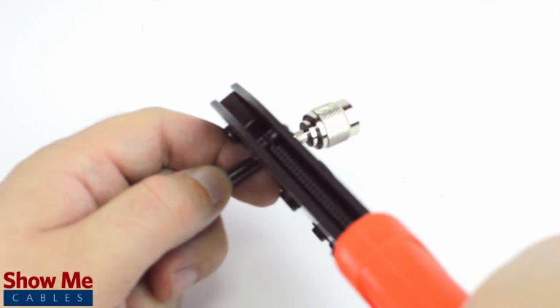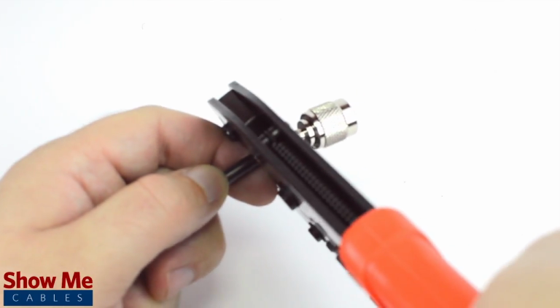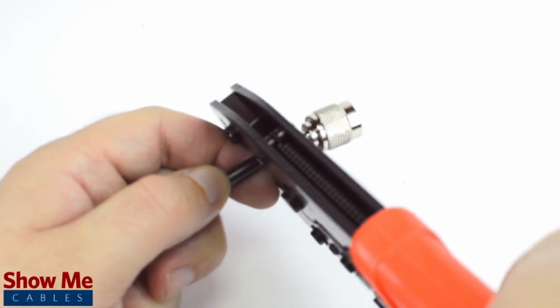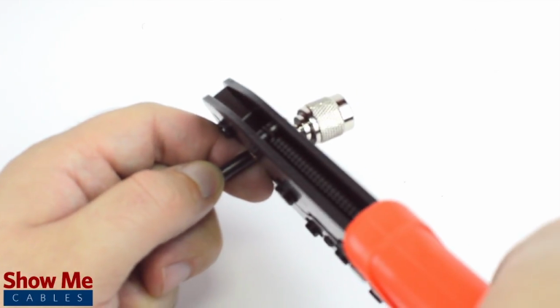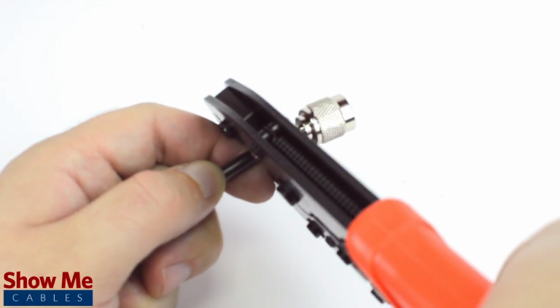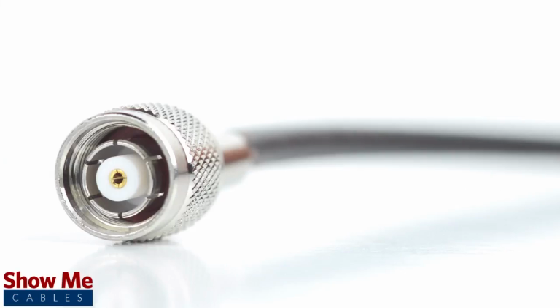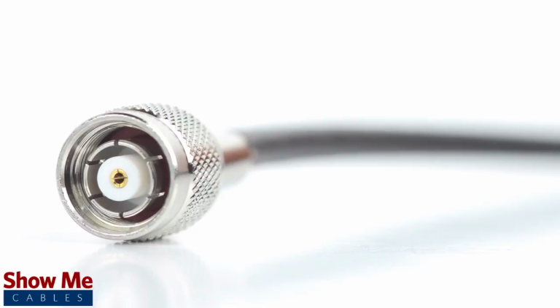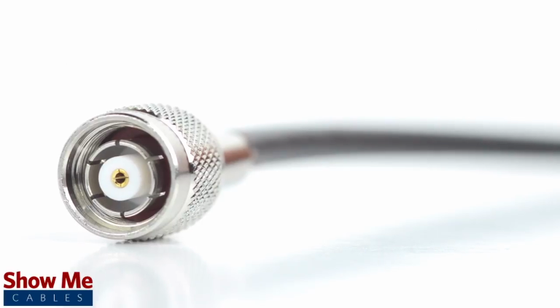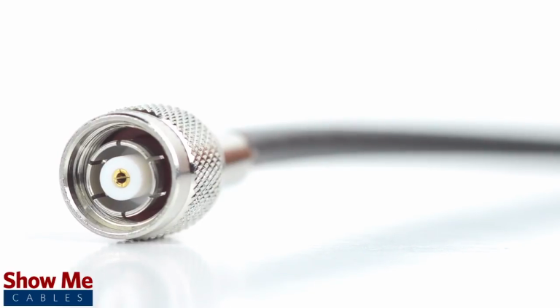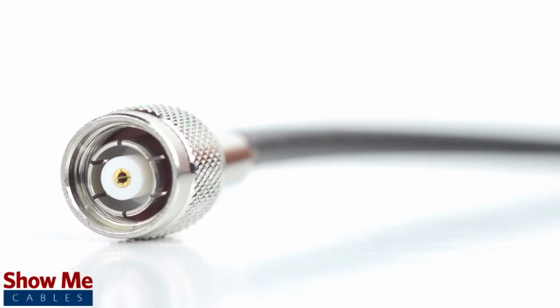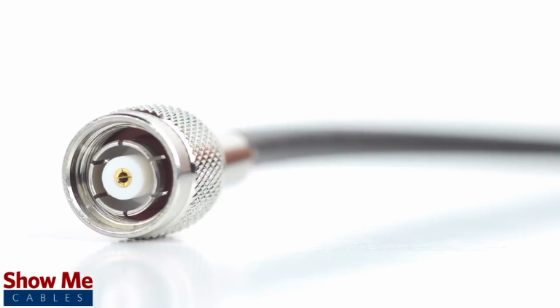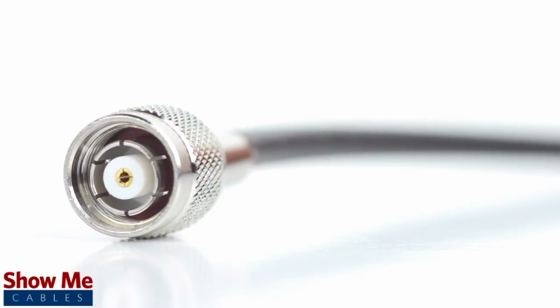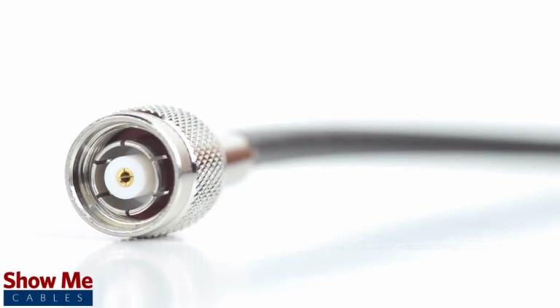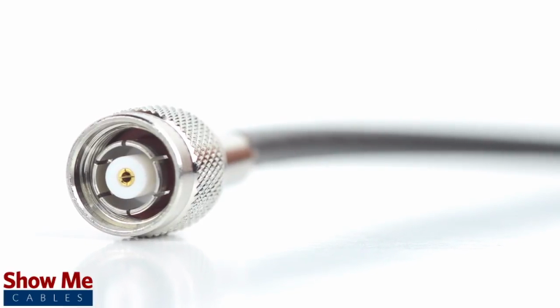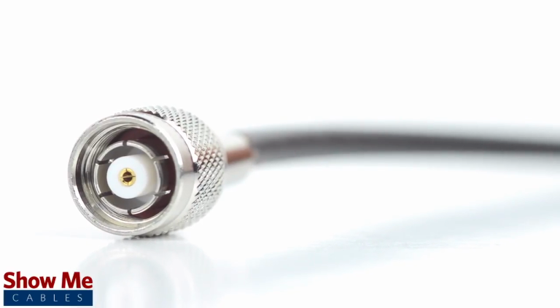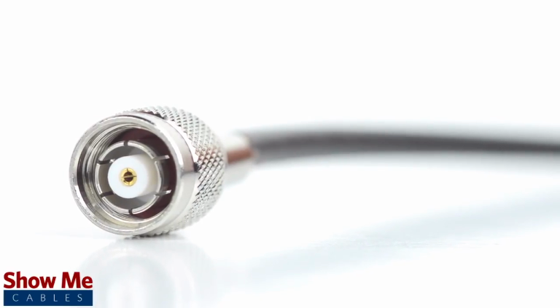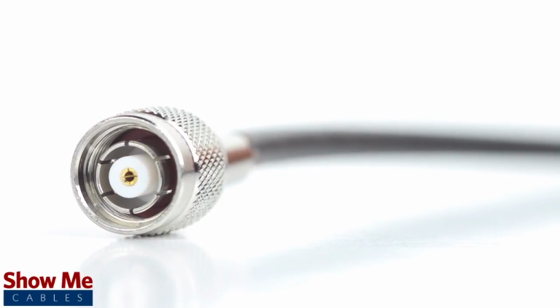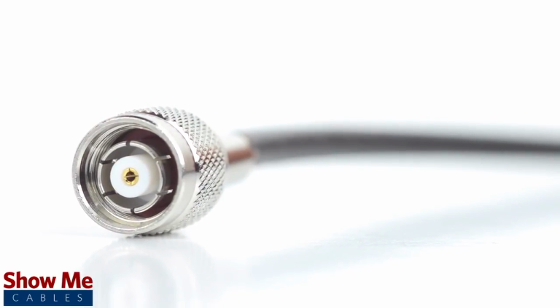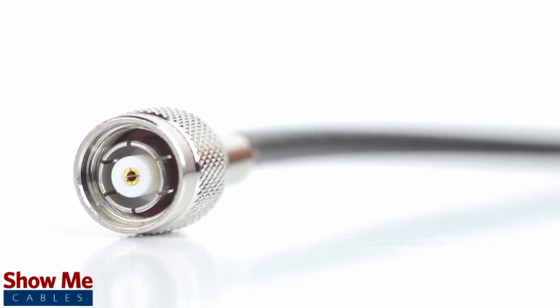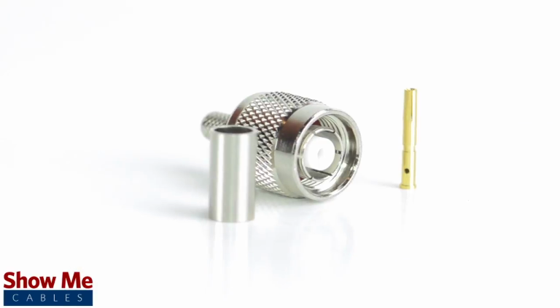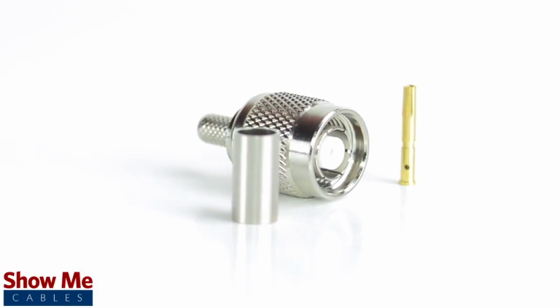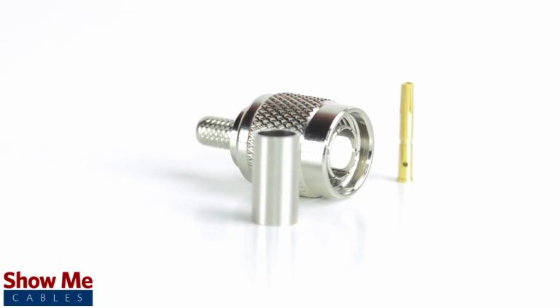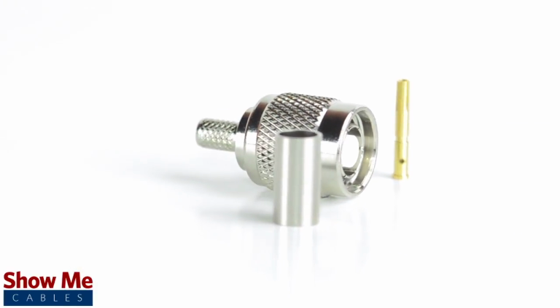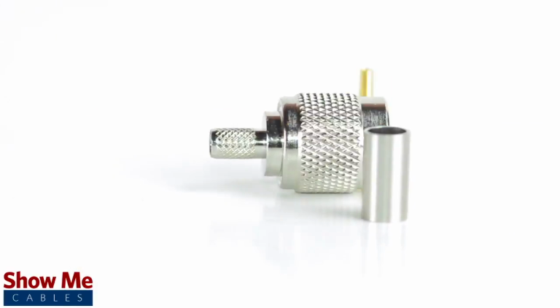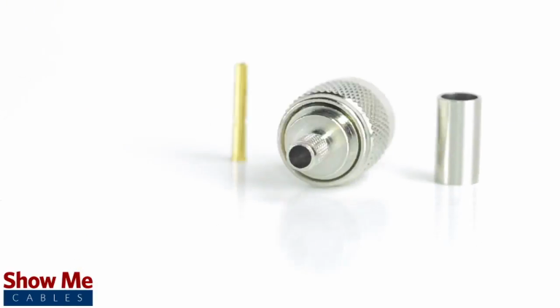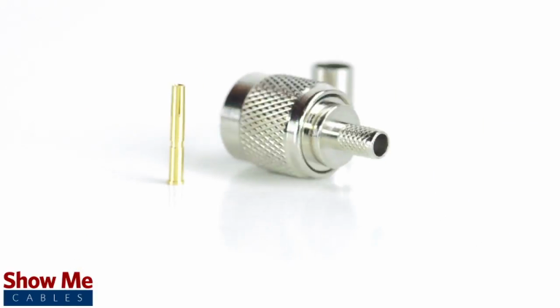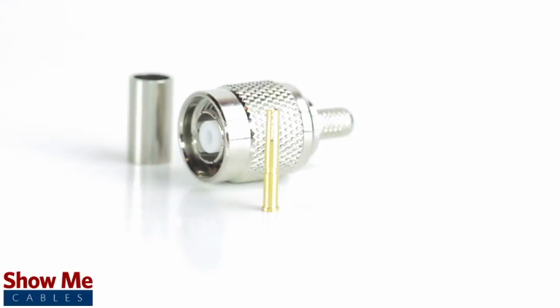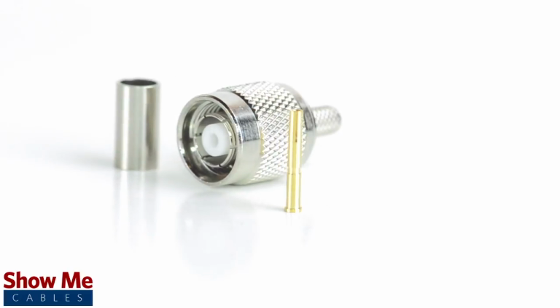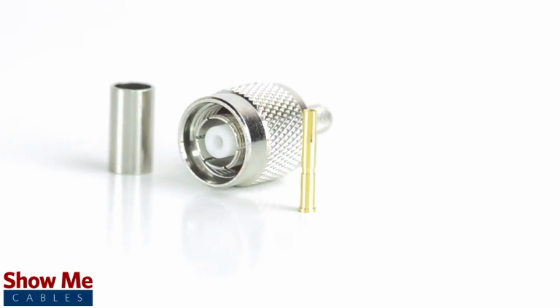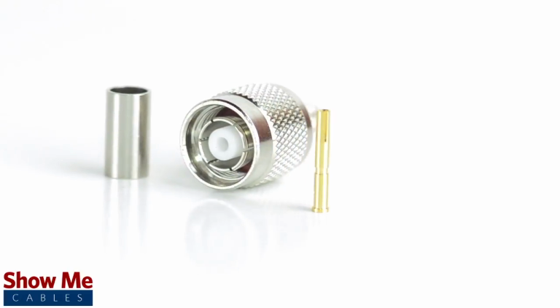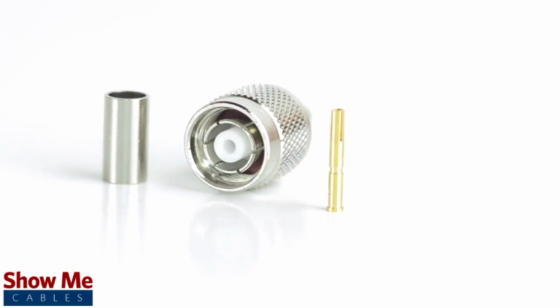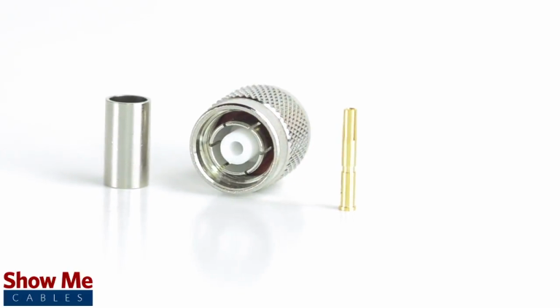Congratulations, you have successfully installed the reverse polarity TNC male connector. For all of your cable and connector needs, choose Show Me Cables.